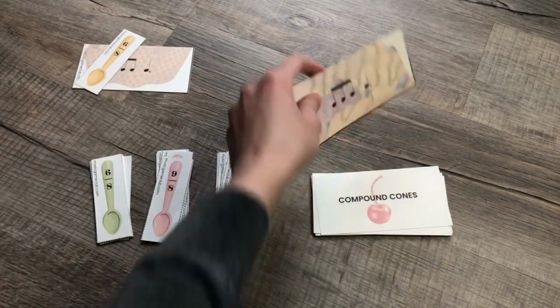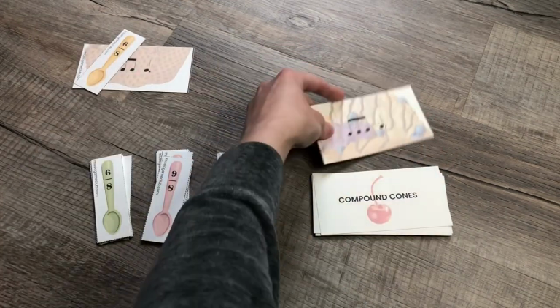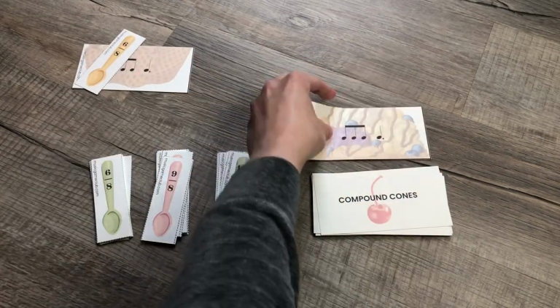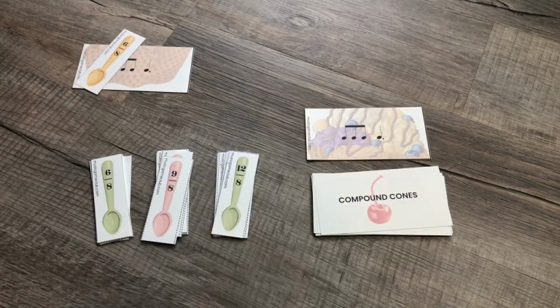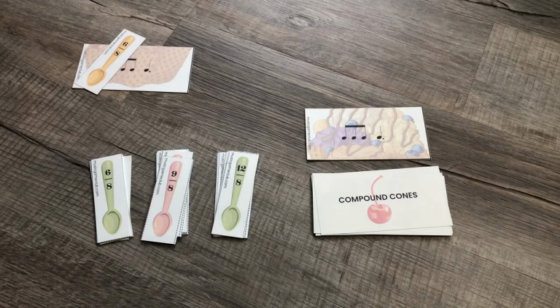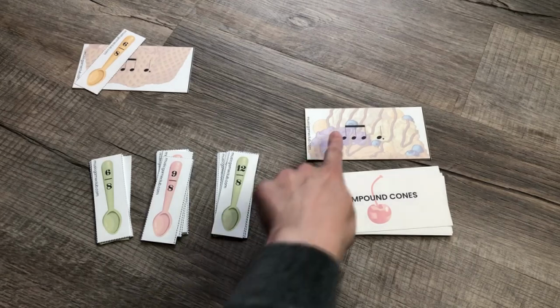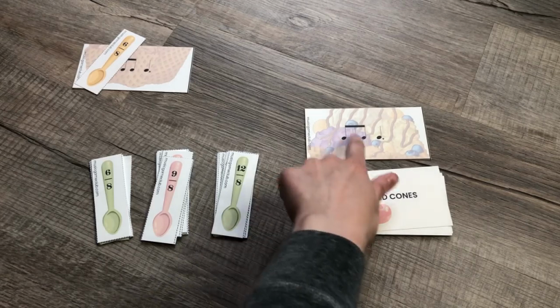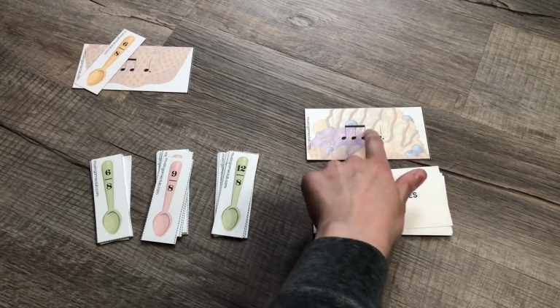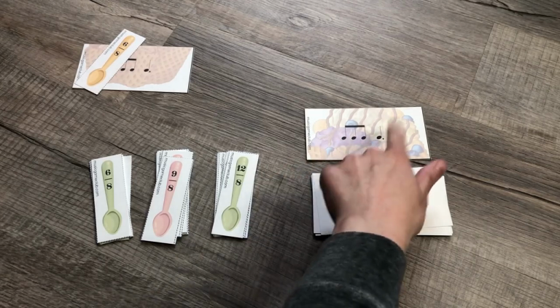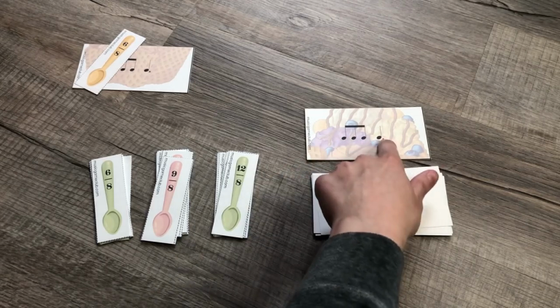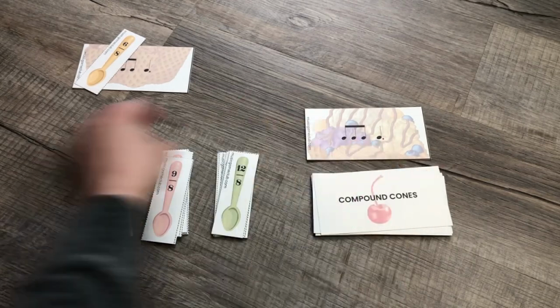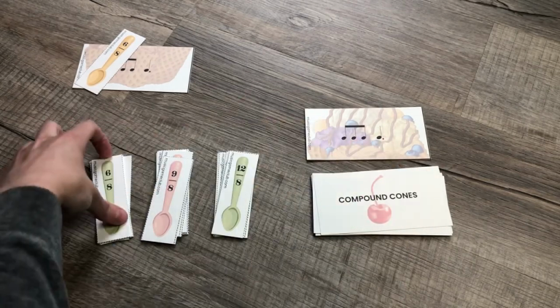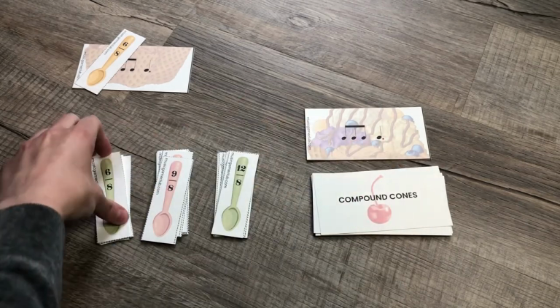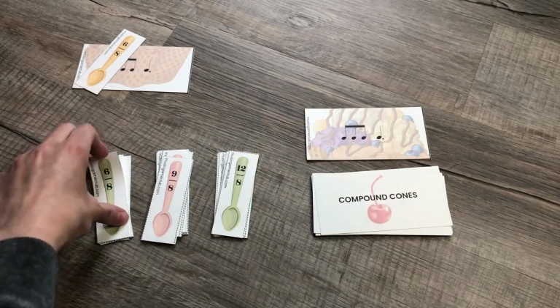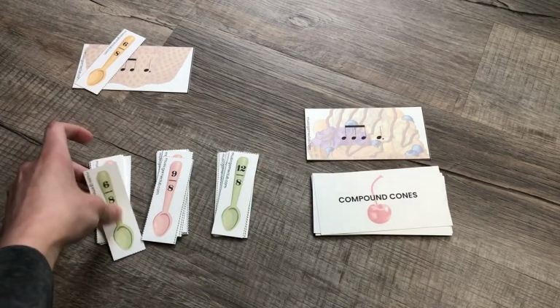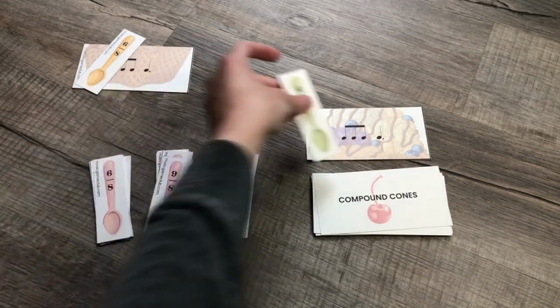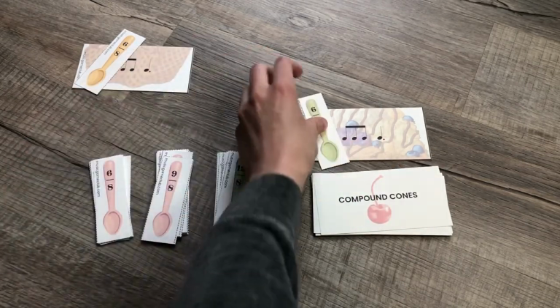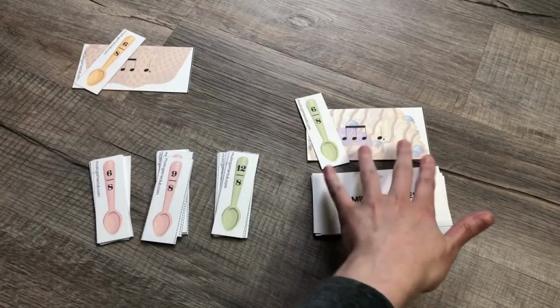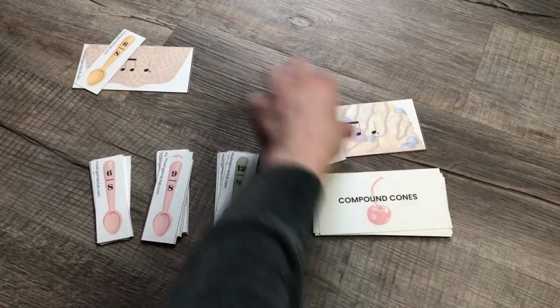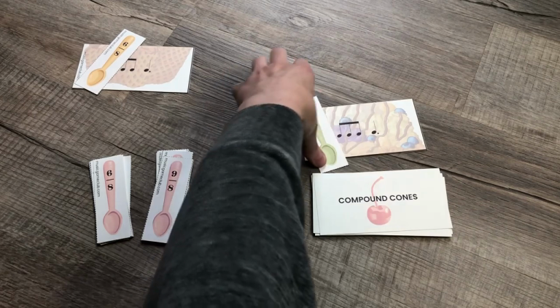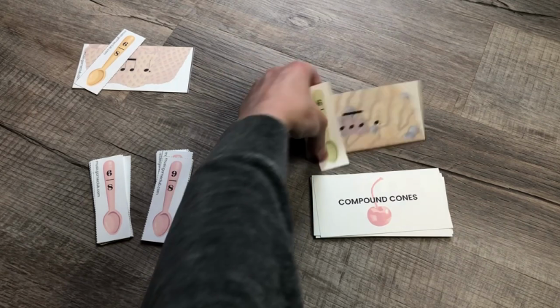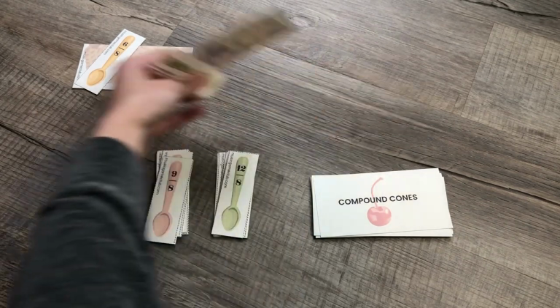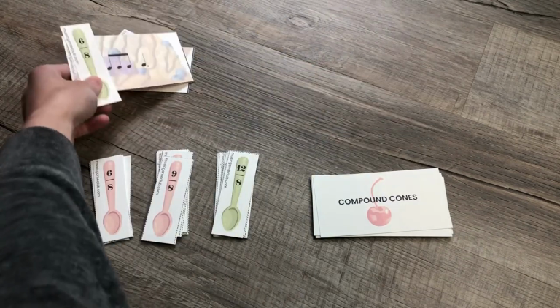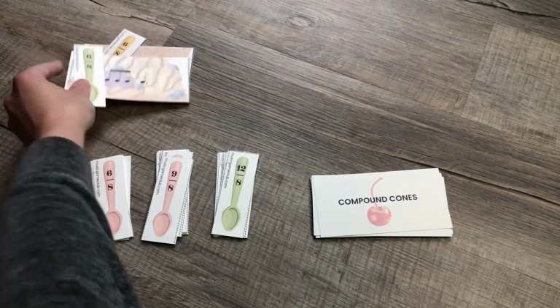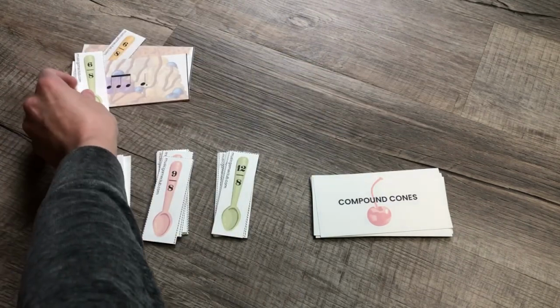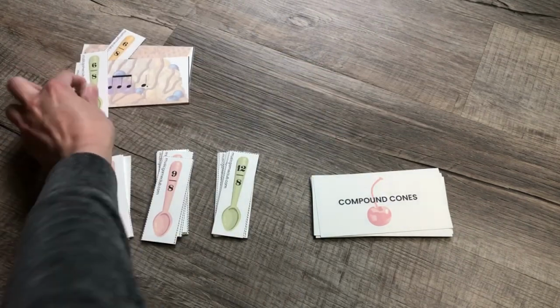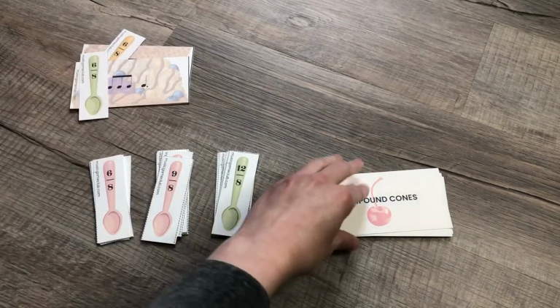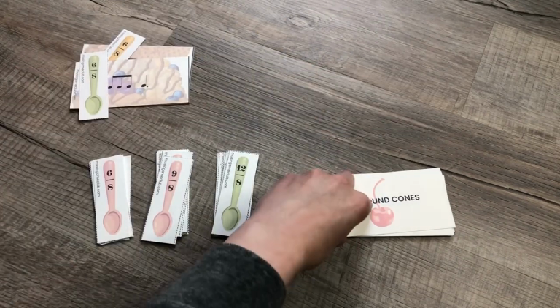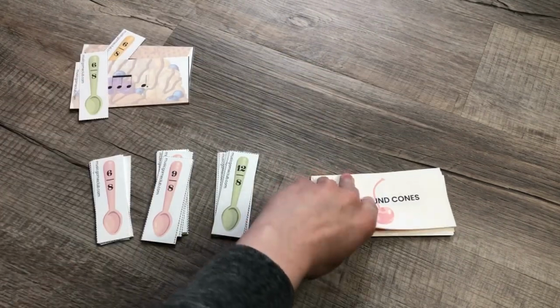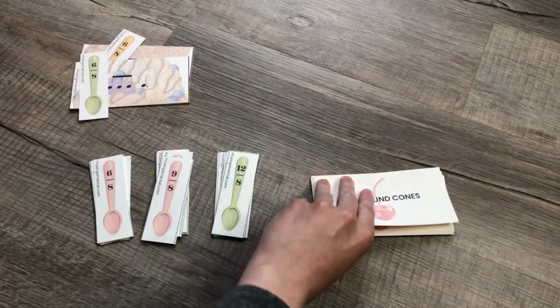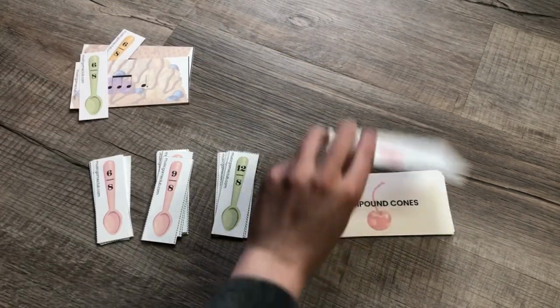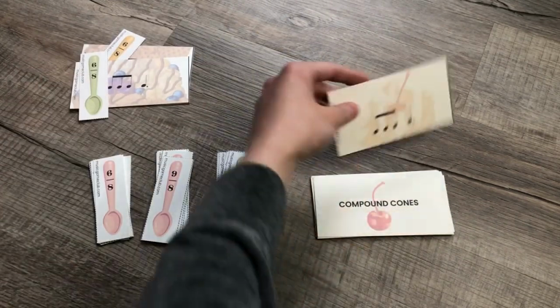Flip up another card — one, two, three, four, five, six — they will match a spoon to the card. And if you want to stack them to keep them all in the same place, you can.